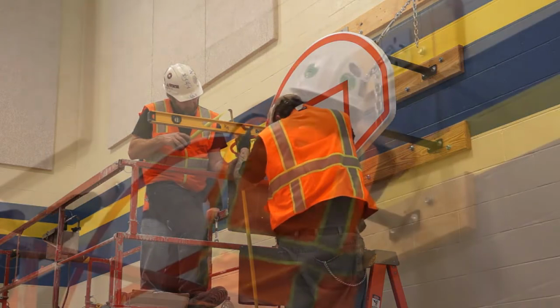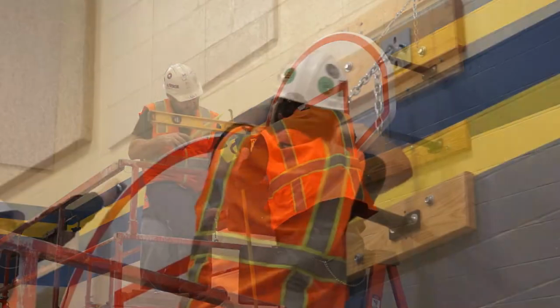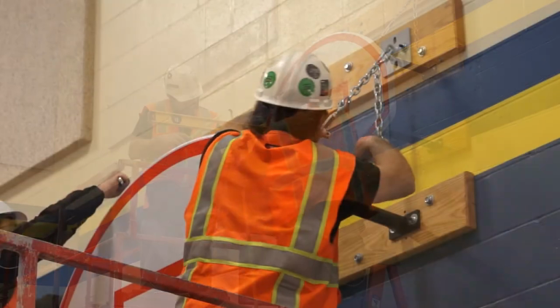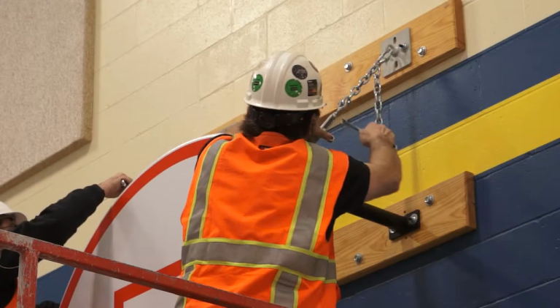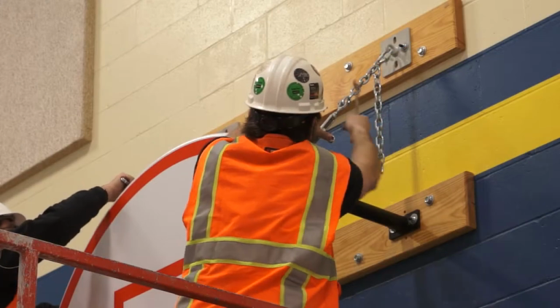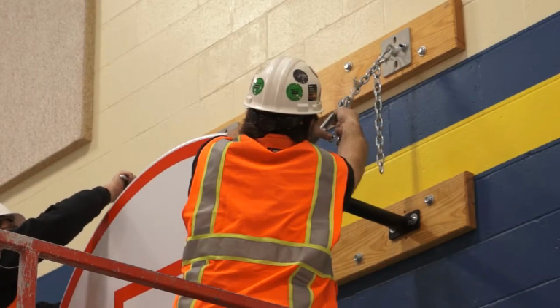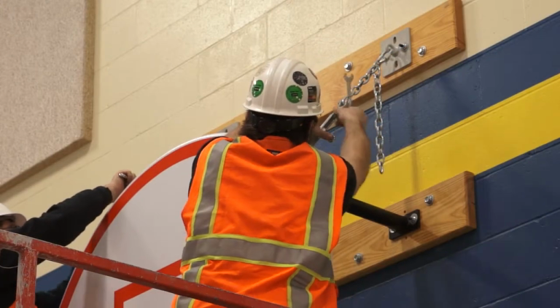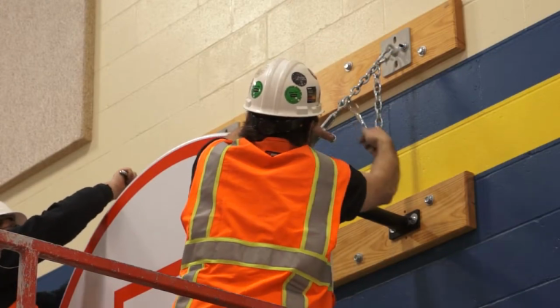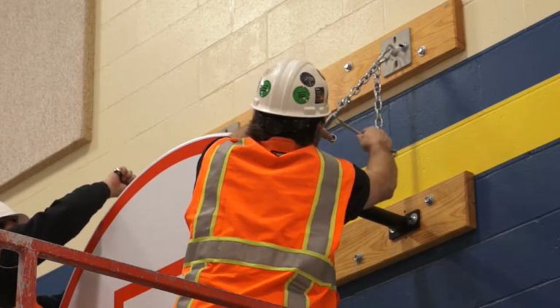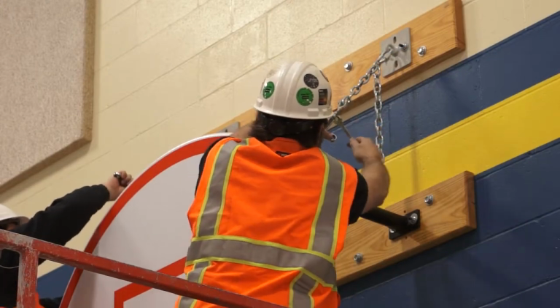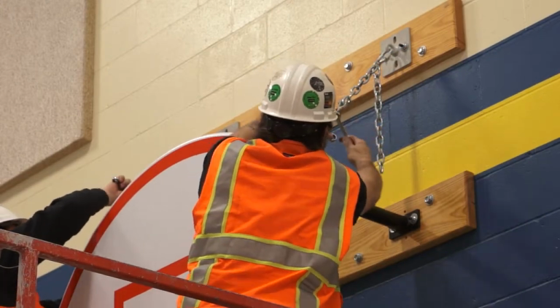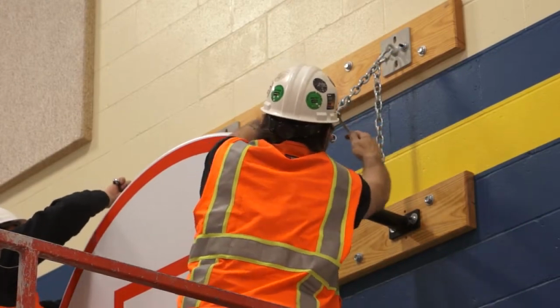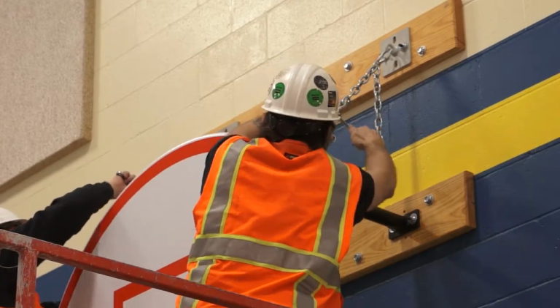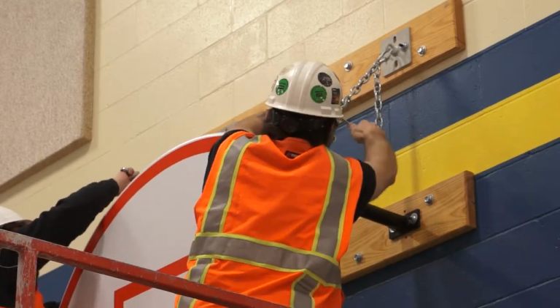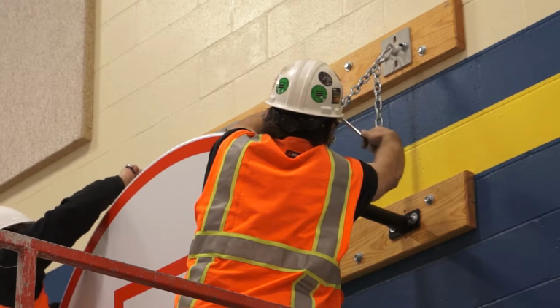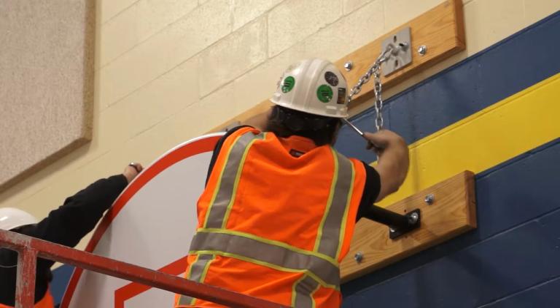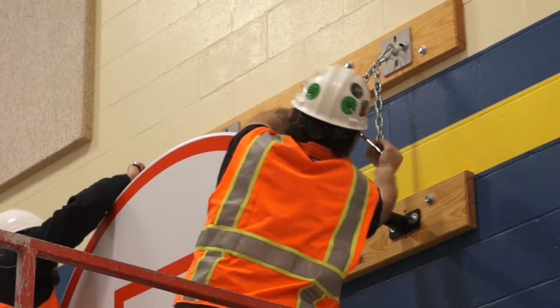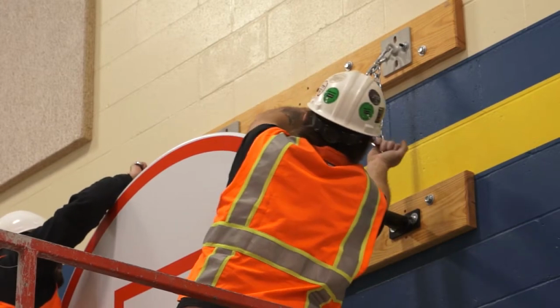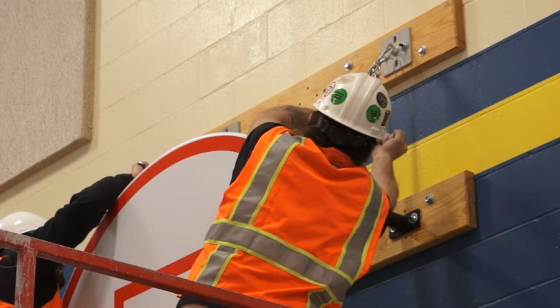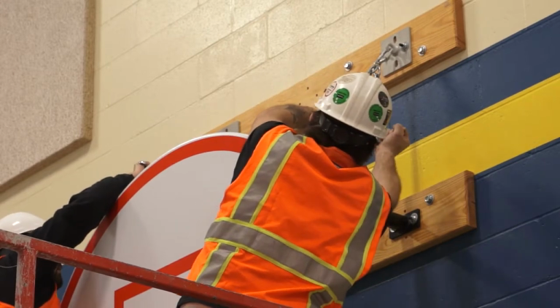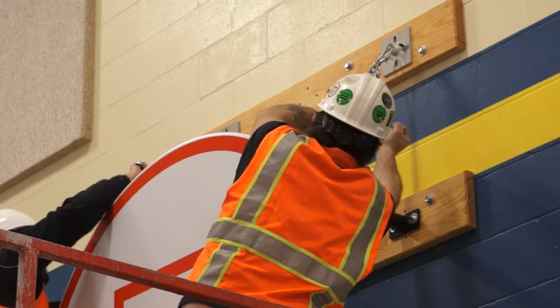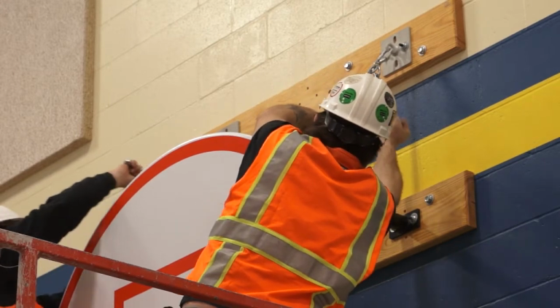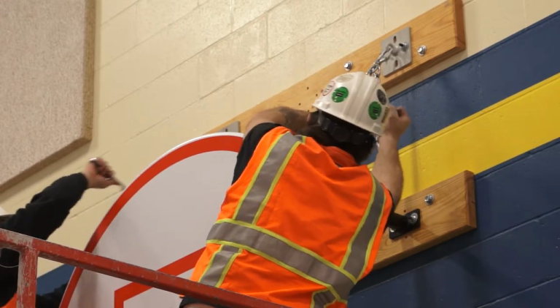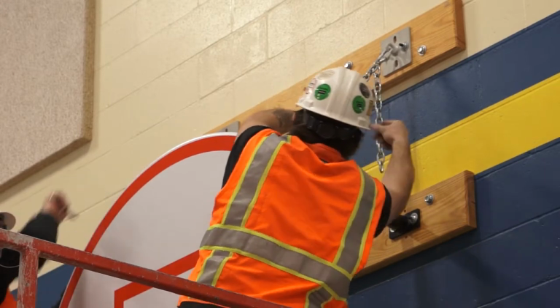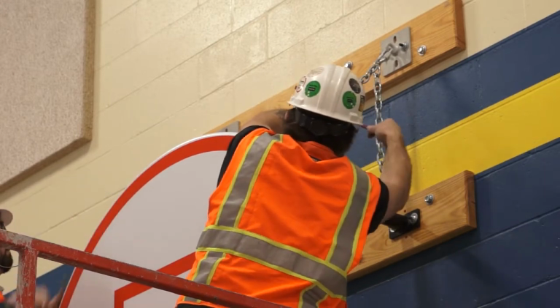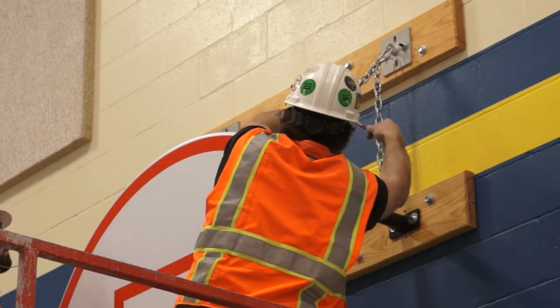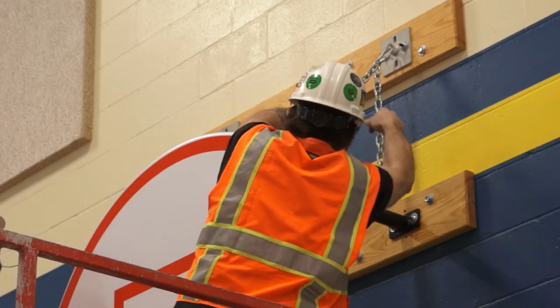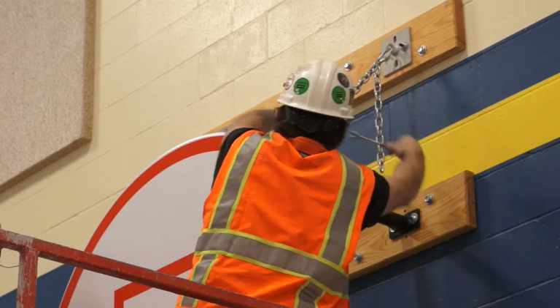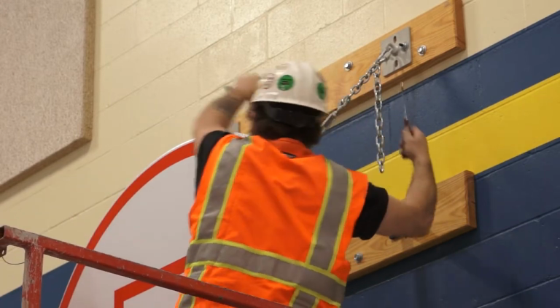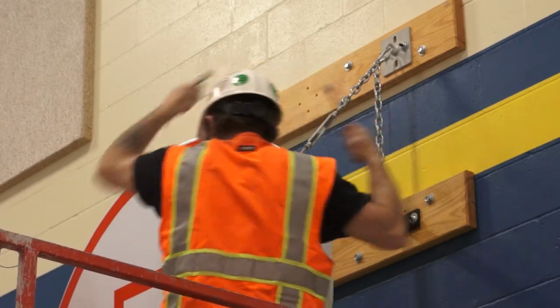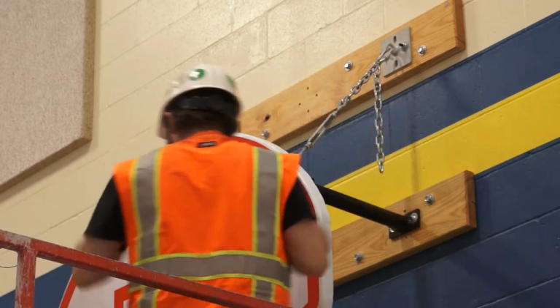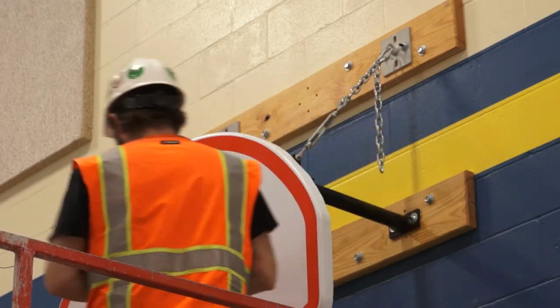Support chains should be tensioned to level the horizontal extensions and support the backboard. Once adjusted, tighten the jam nuts.